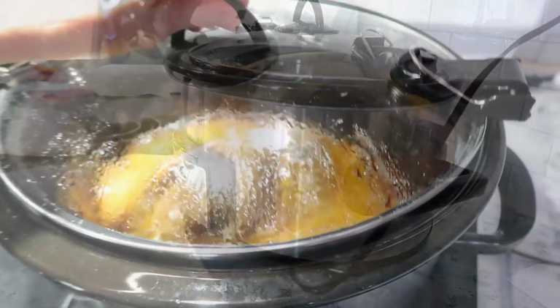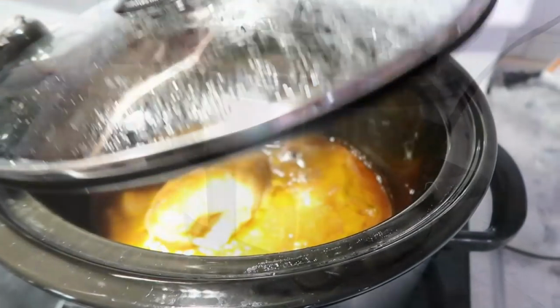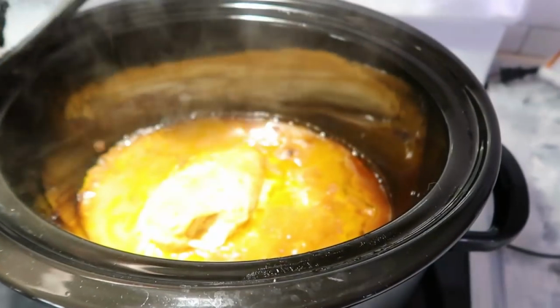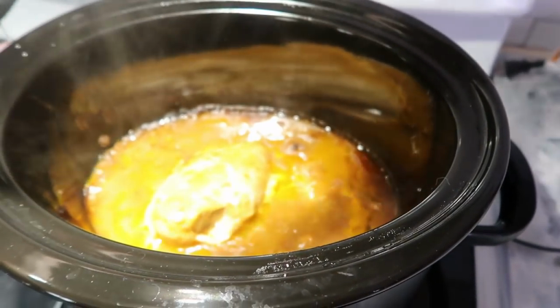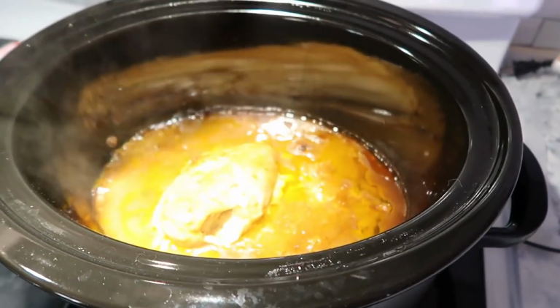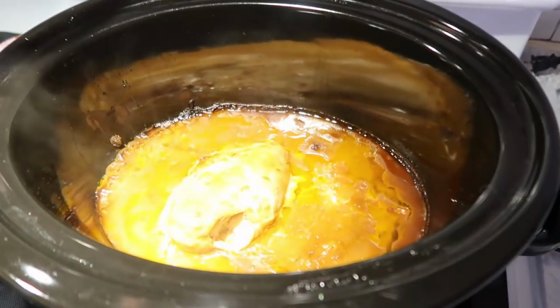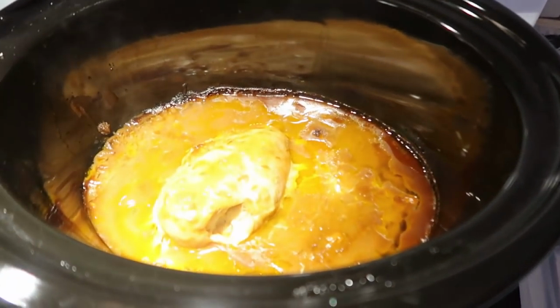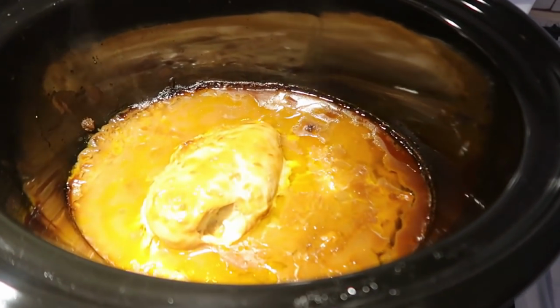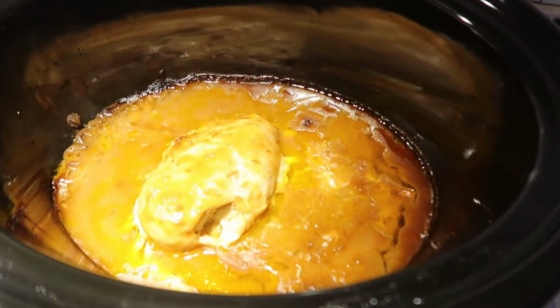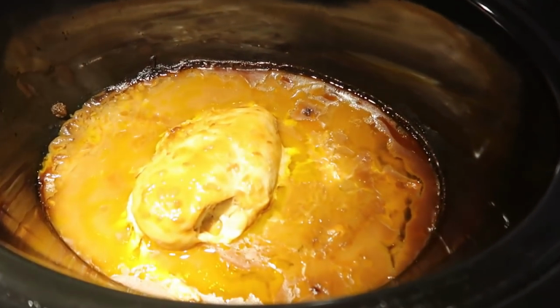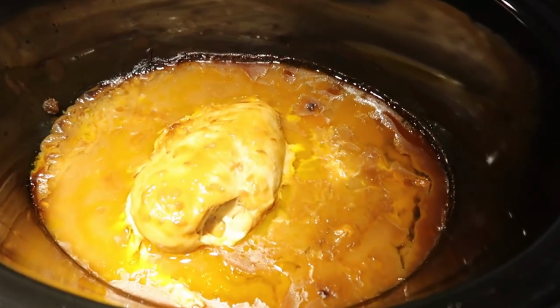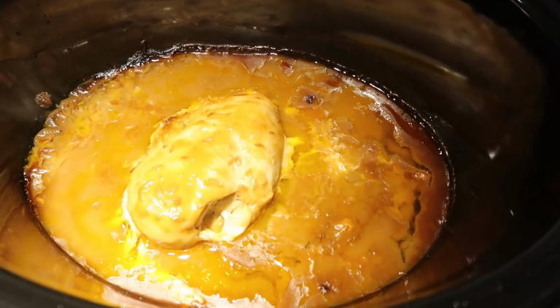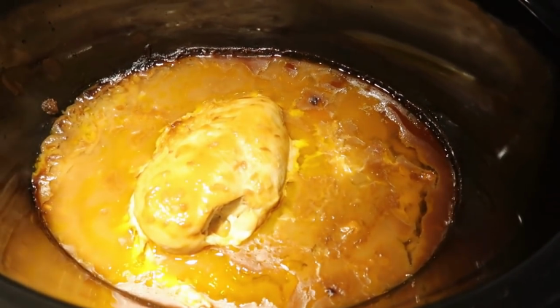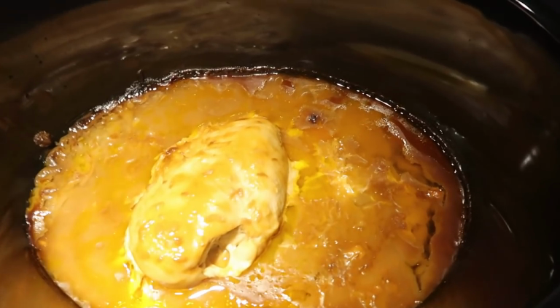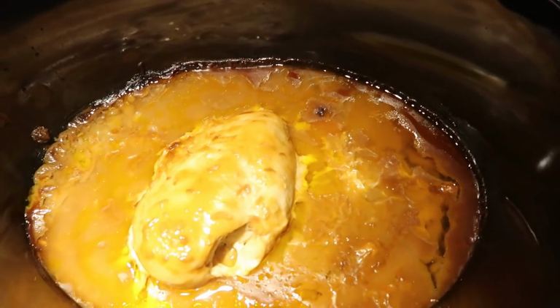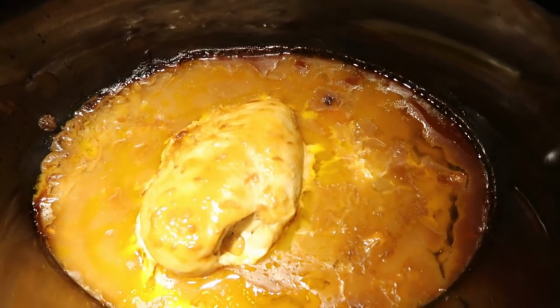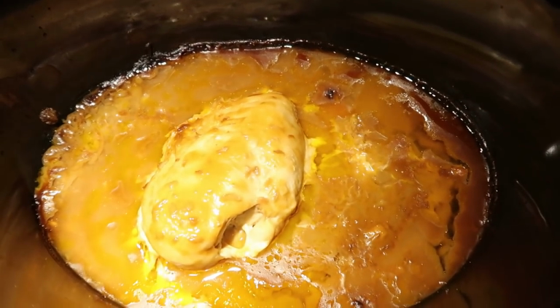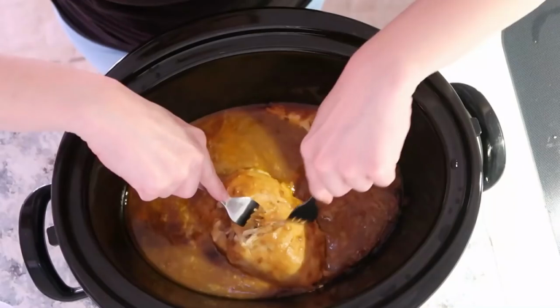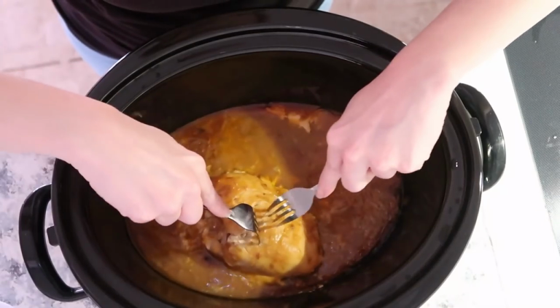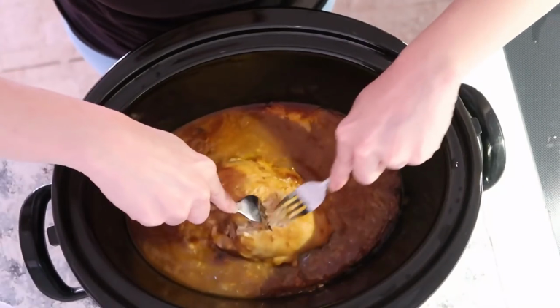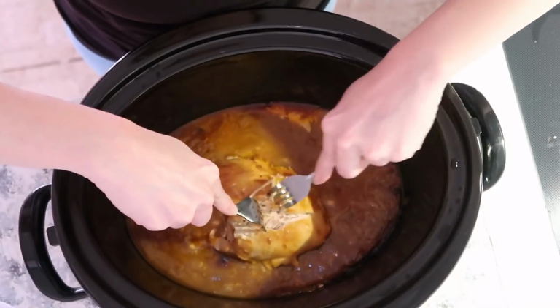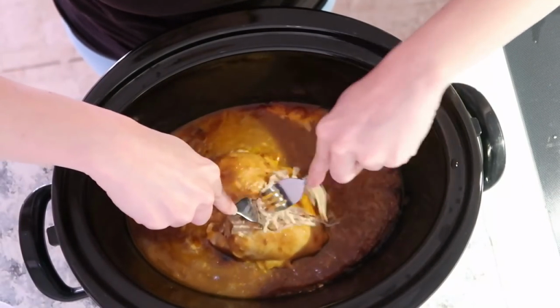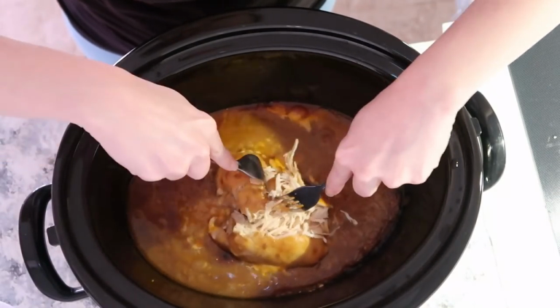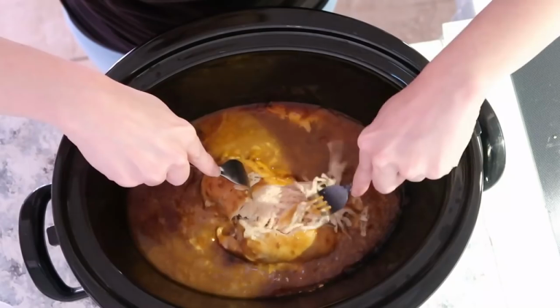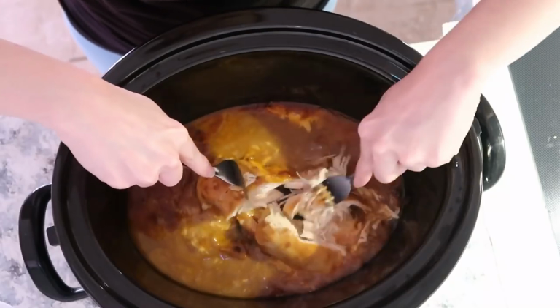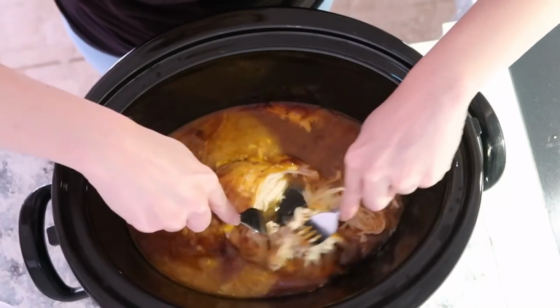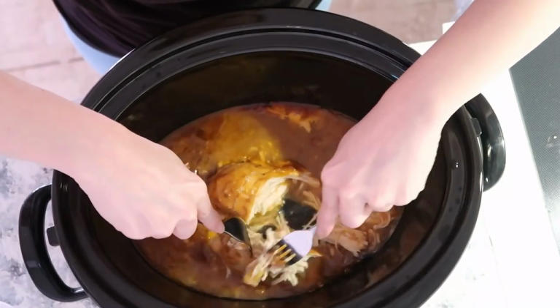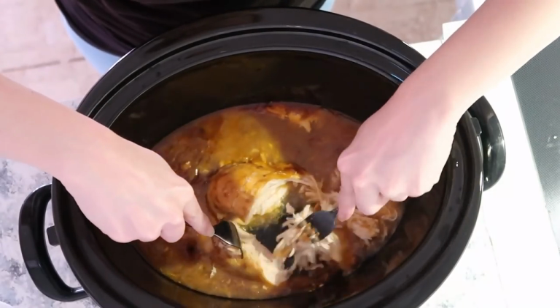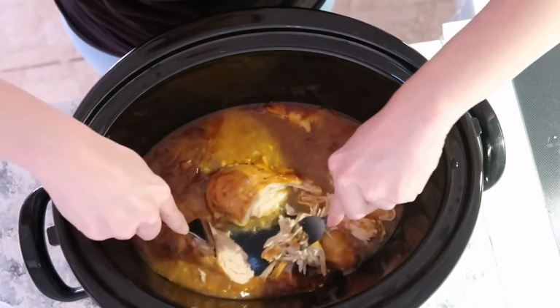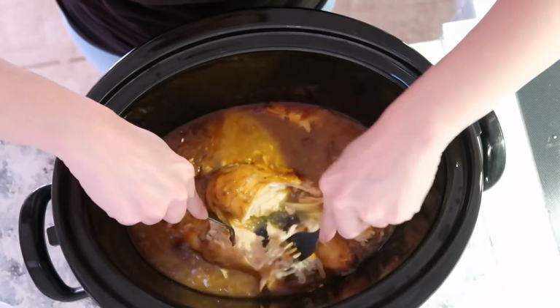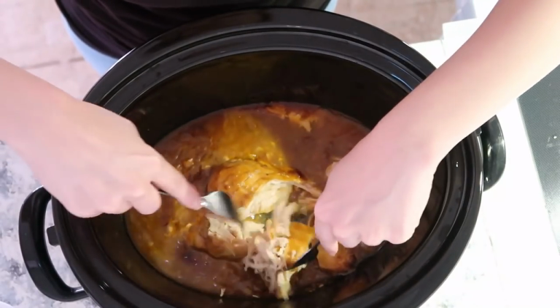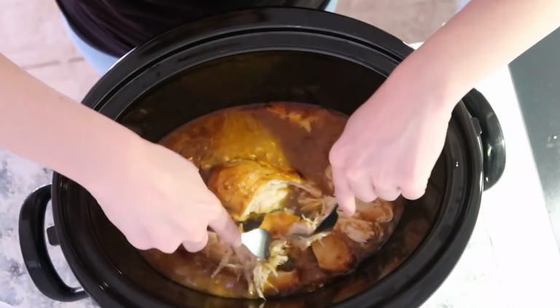This is what it's looking like — it doesn't look very appetizing, but I promise it smelled and tasted so delicious. I'm just taking a fork and shredding the chicken up really fine and getting it stirred into the gravy.